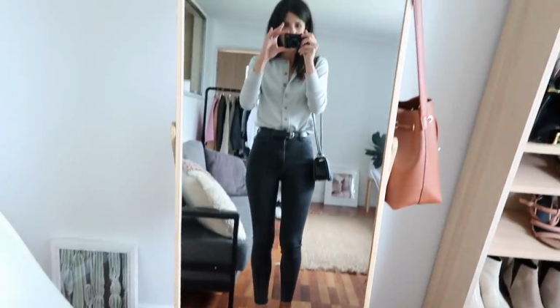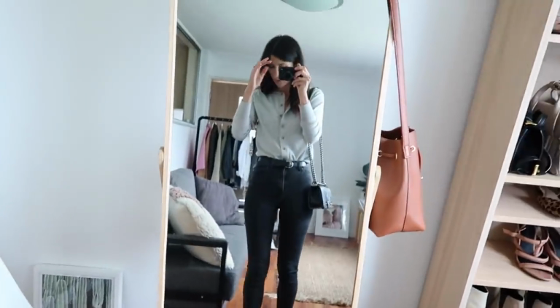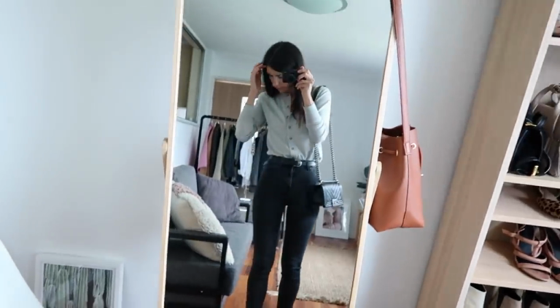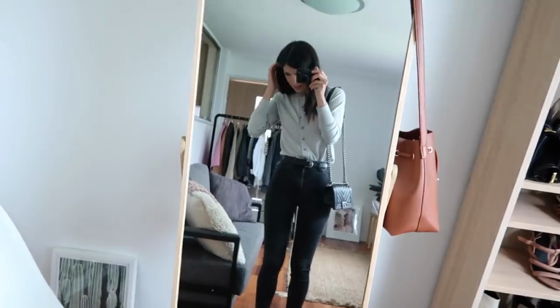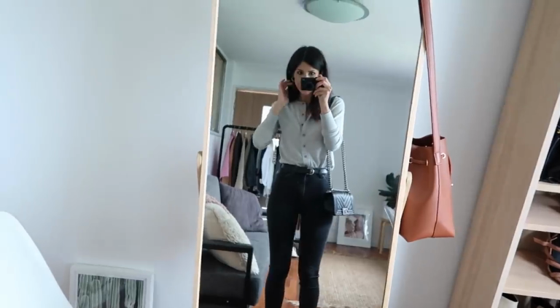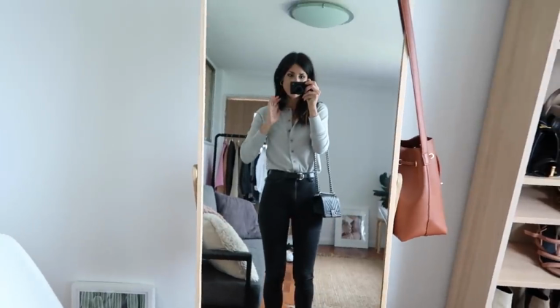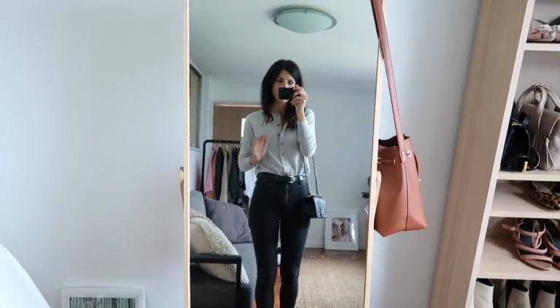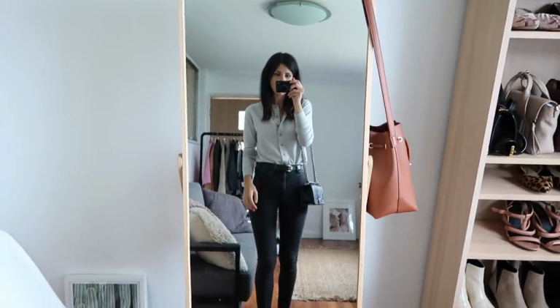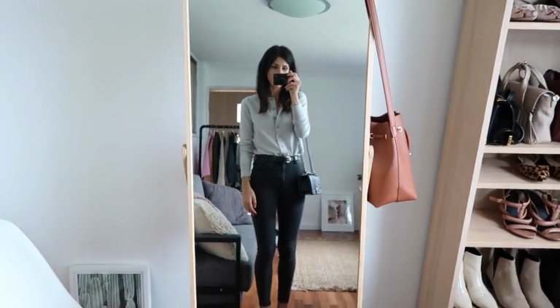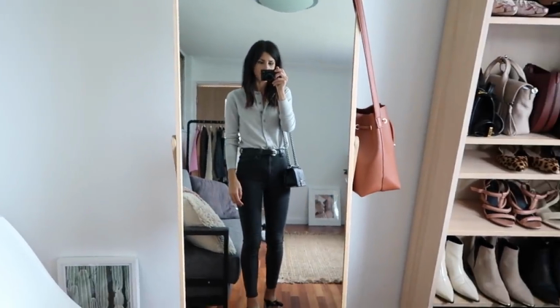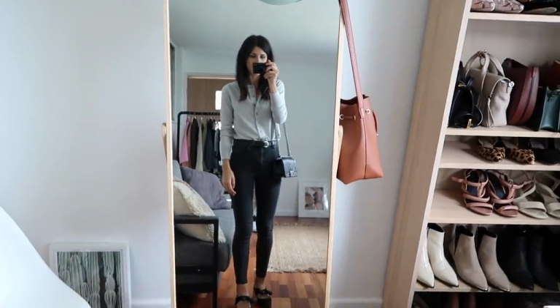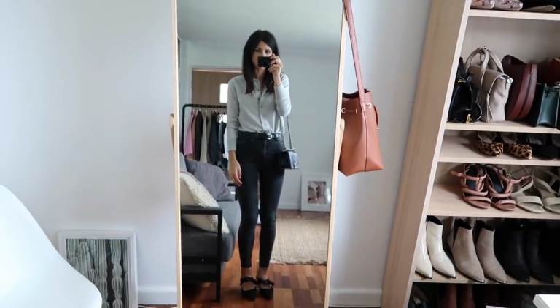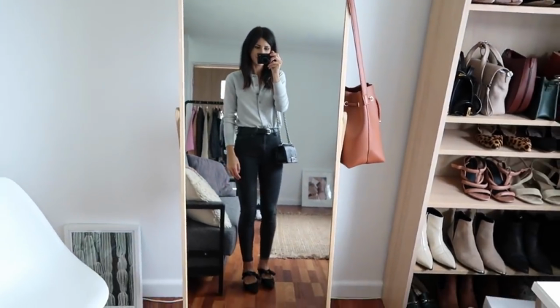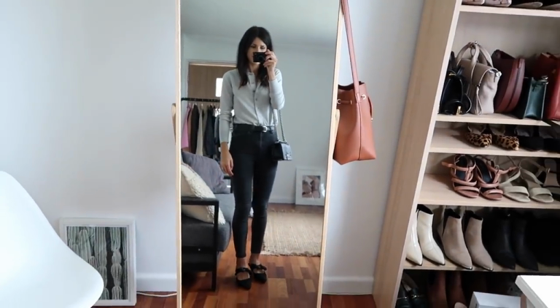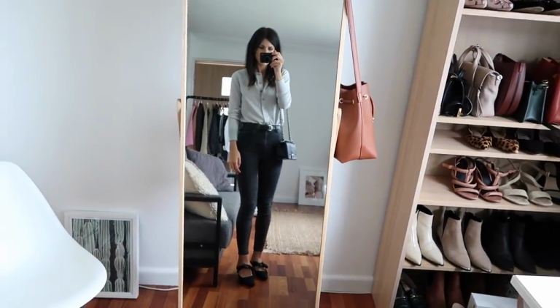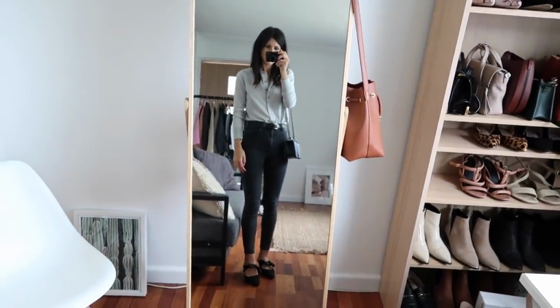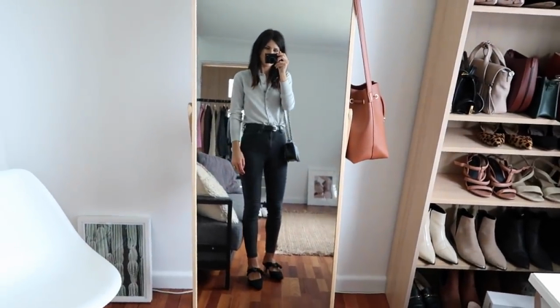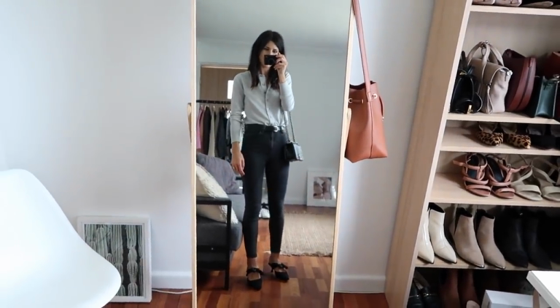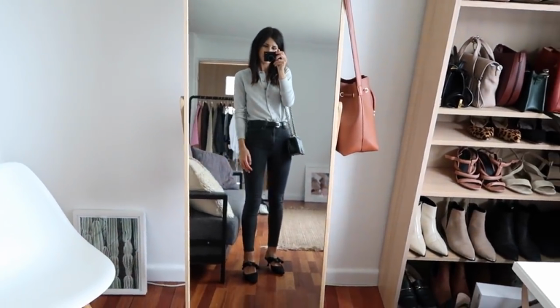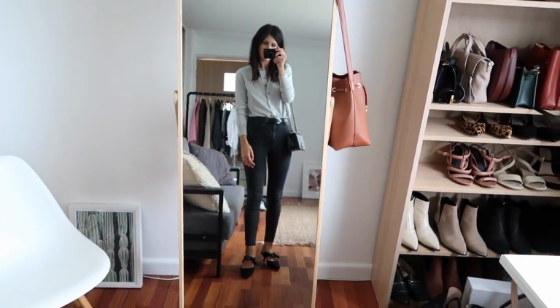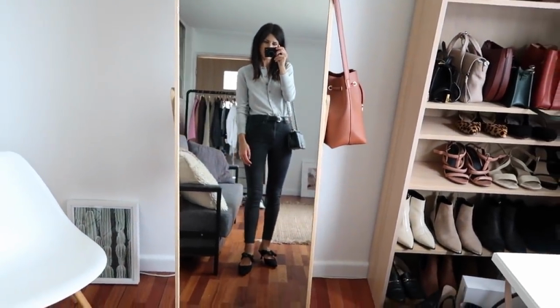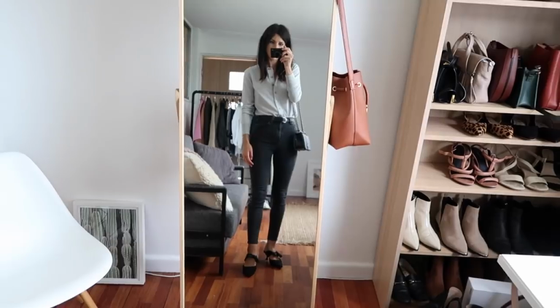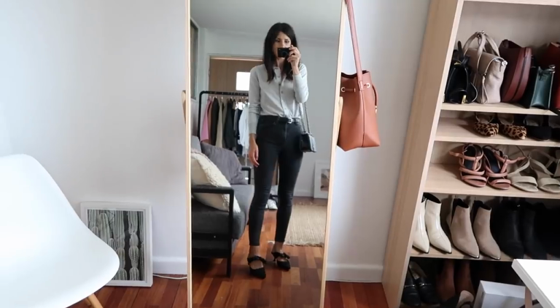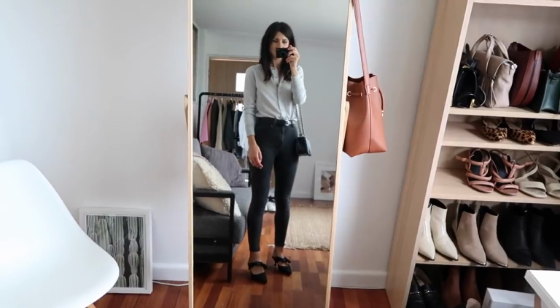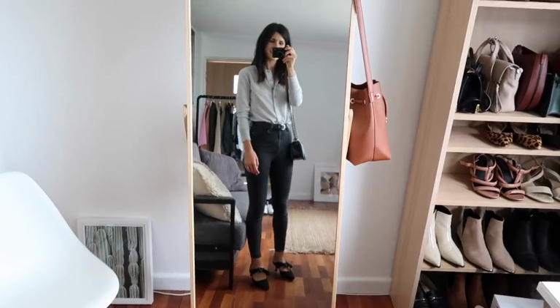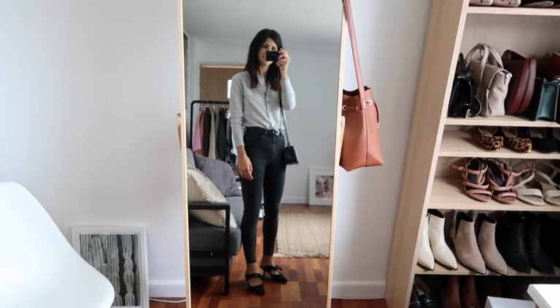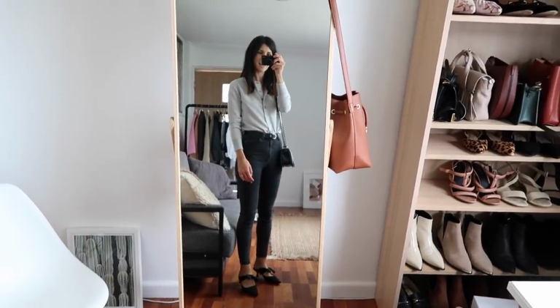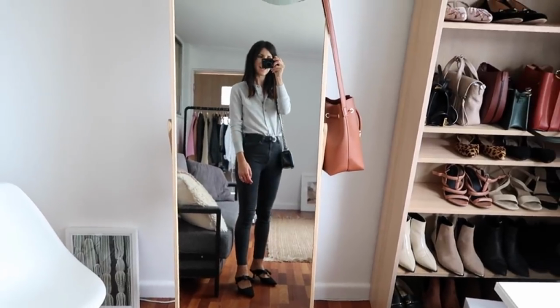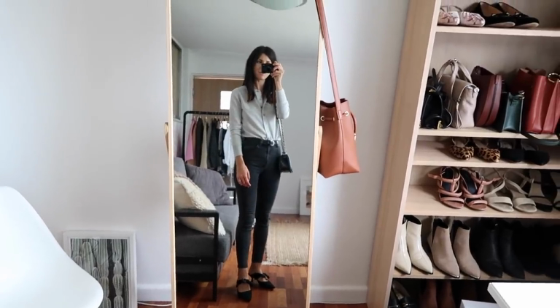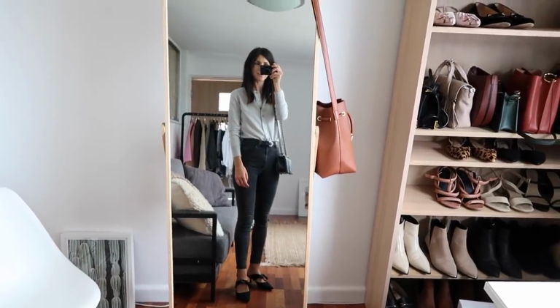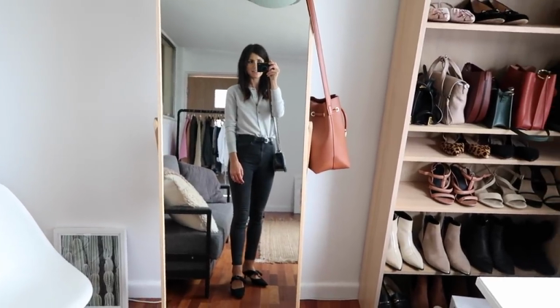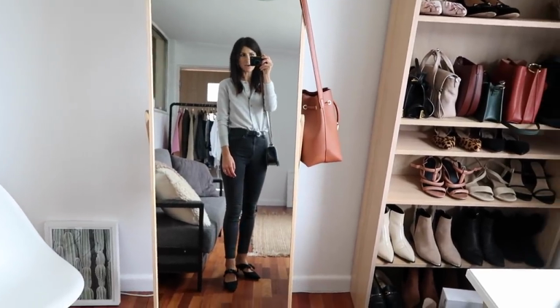That is a bit of a look at the full outfit today. I will see you guys tomorrow.